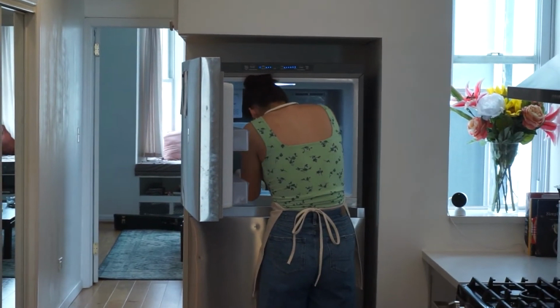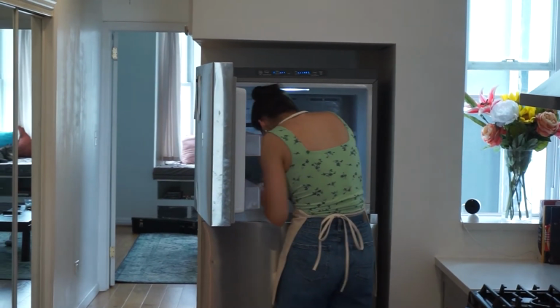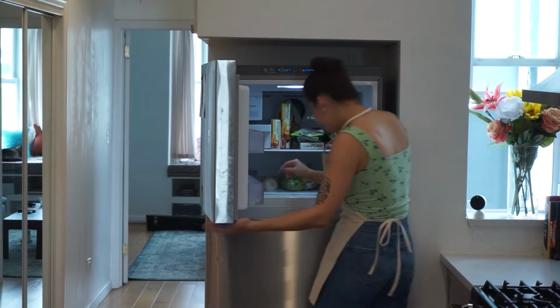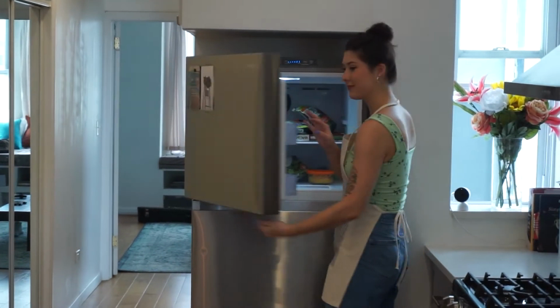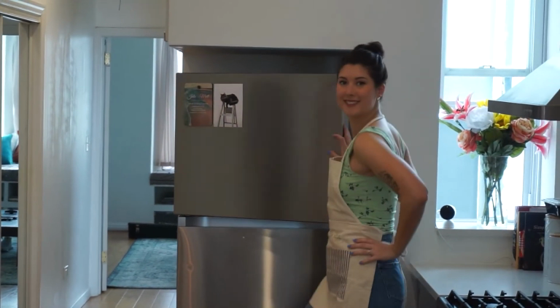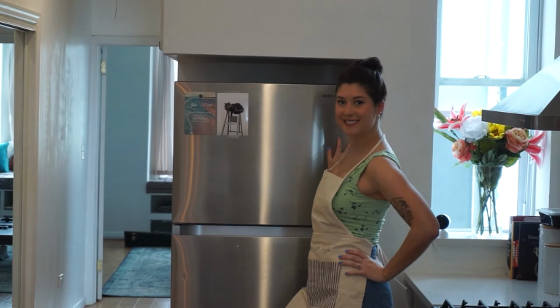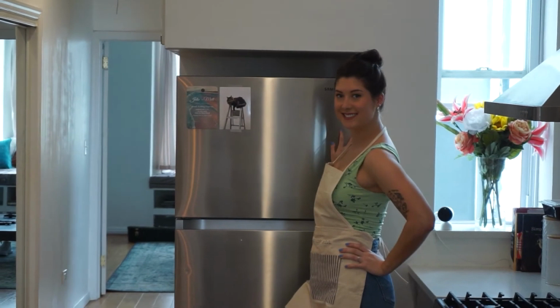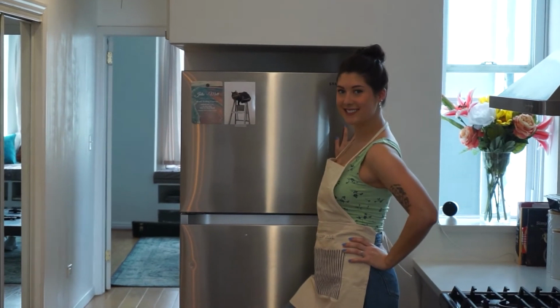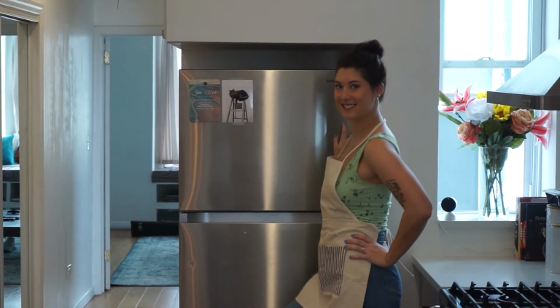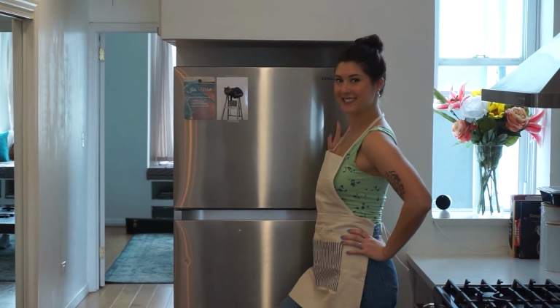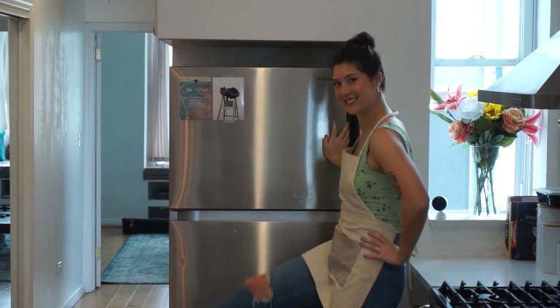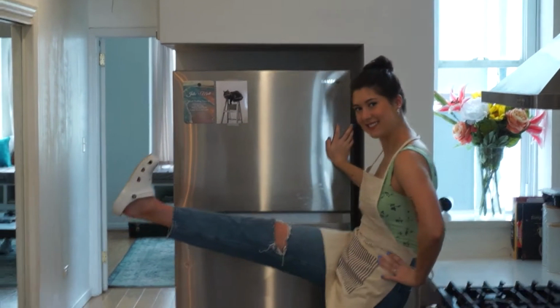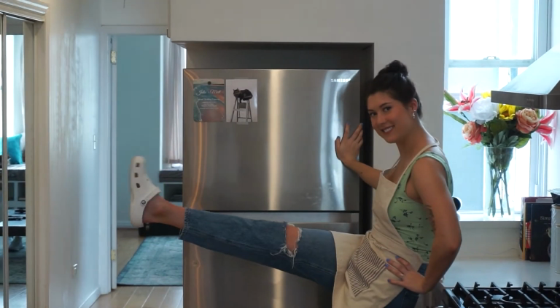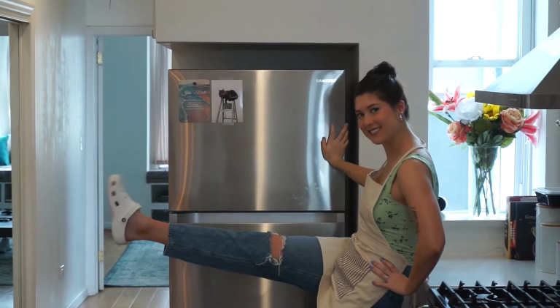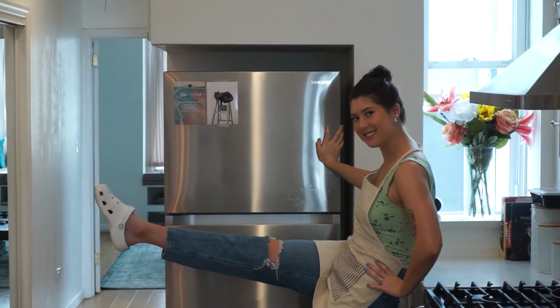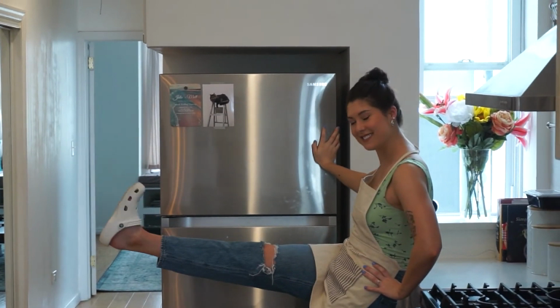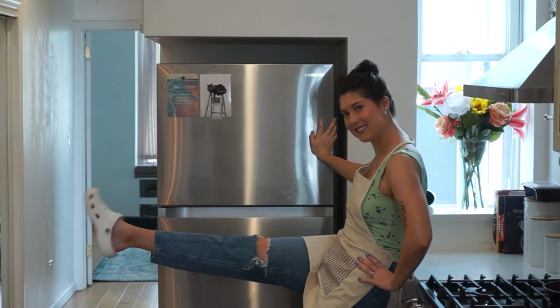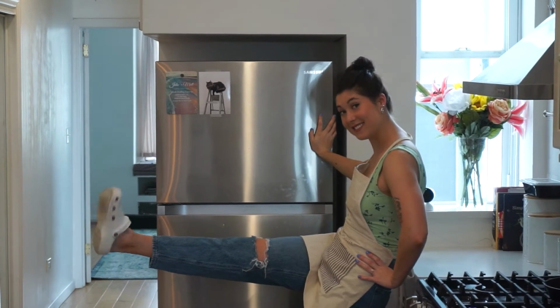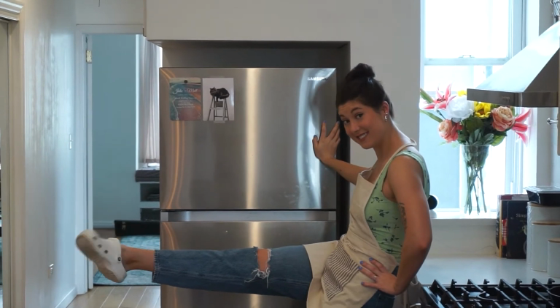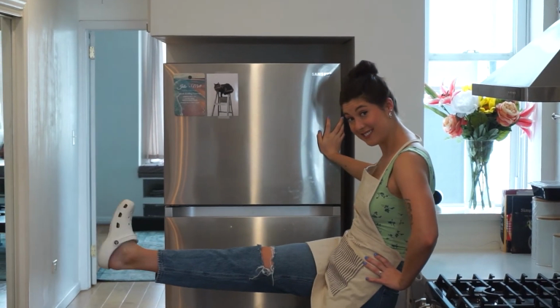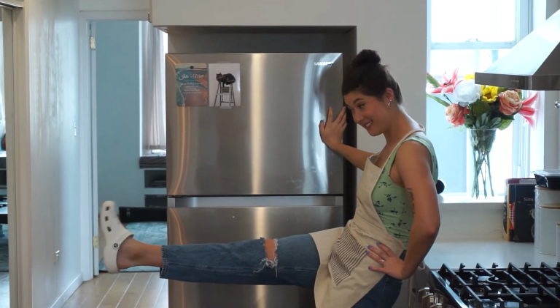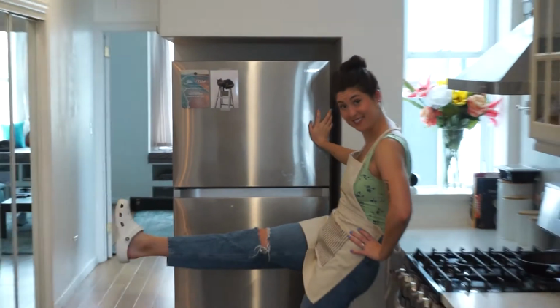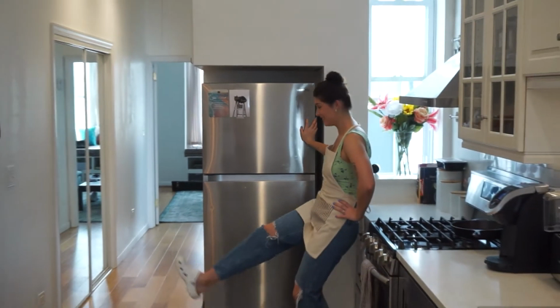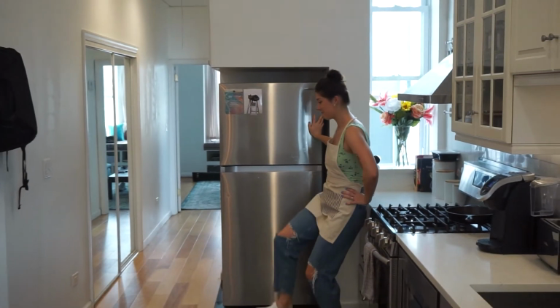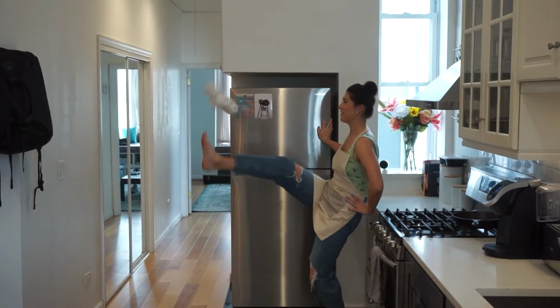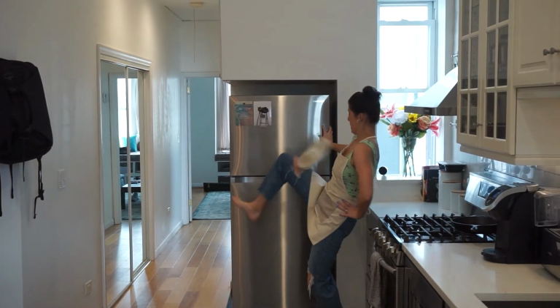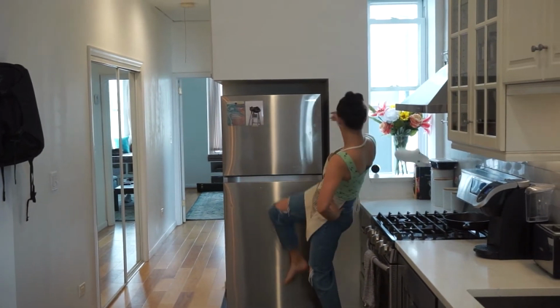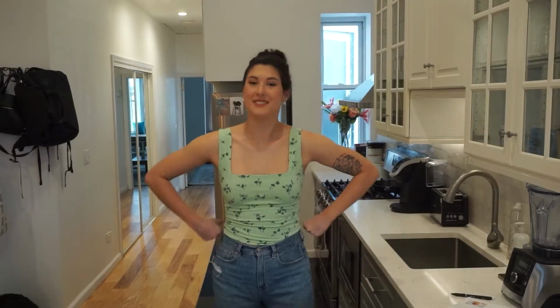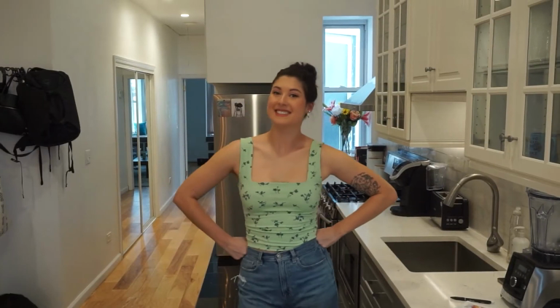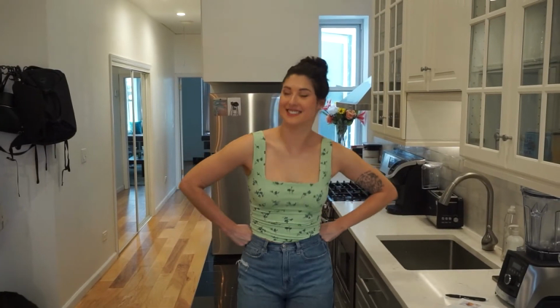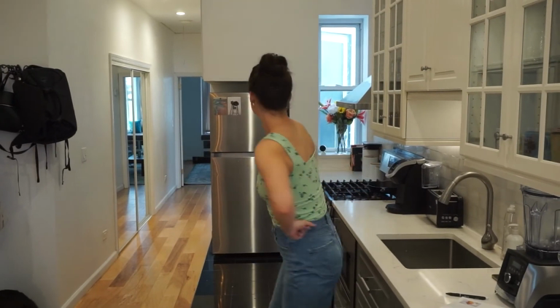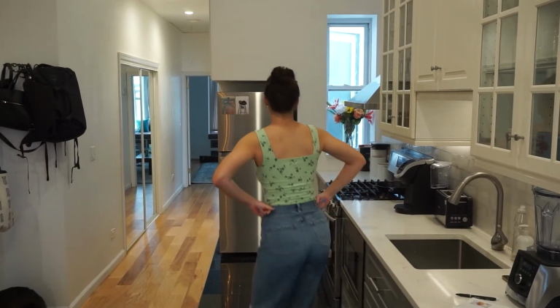Oddly enough the Le Cordon Bleu Pastry School textbook does not tell you what you're supposed to do while you wait to keep yourself occupied, so I did this. And wouldn't you know it, it's a whole three hours later.